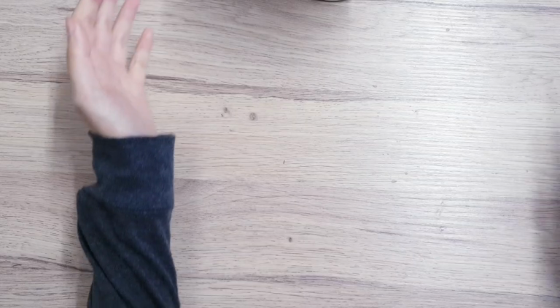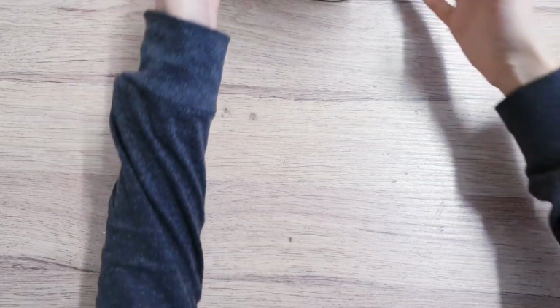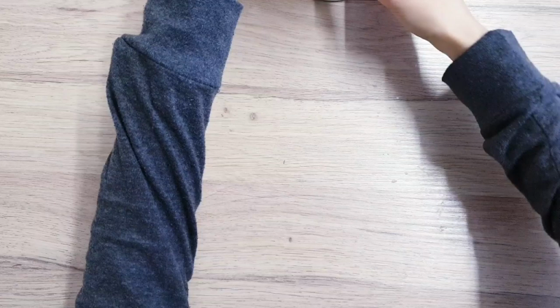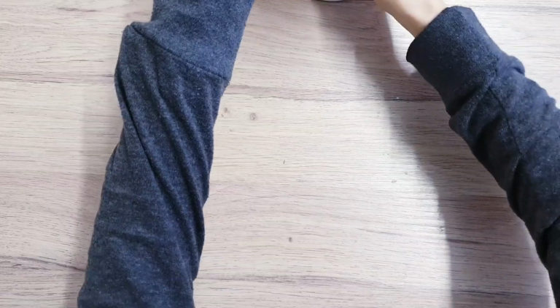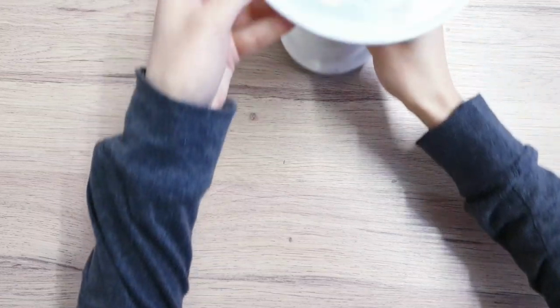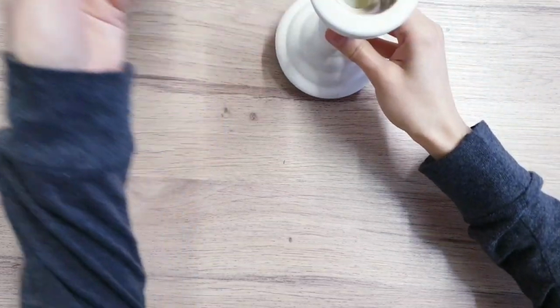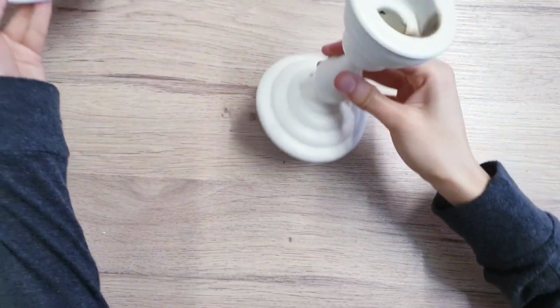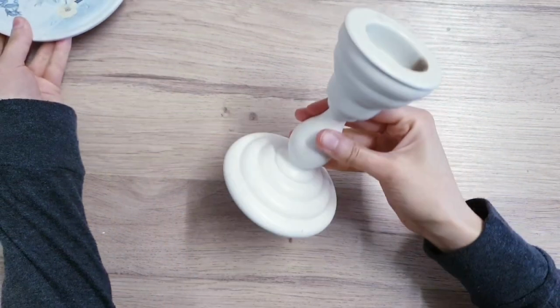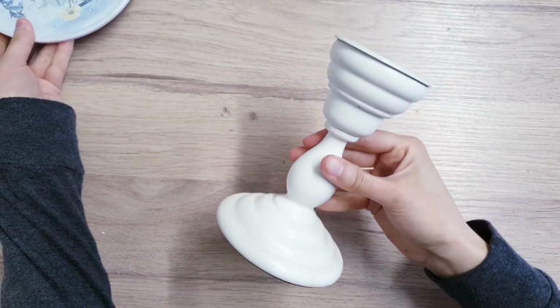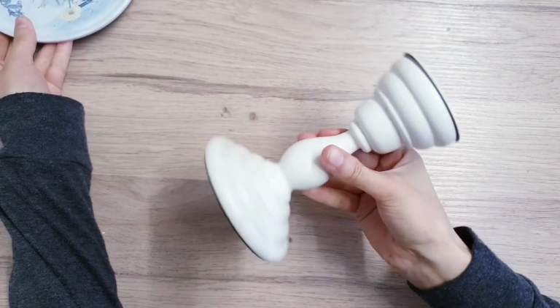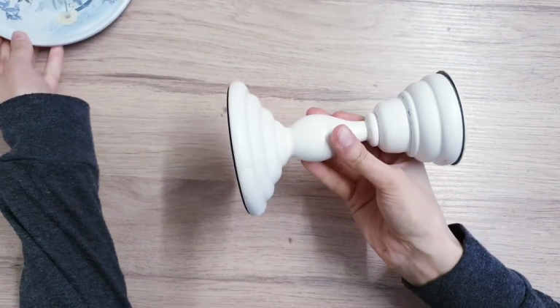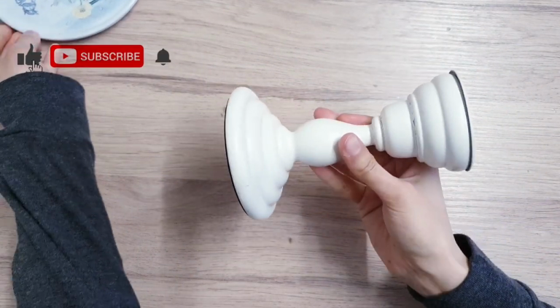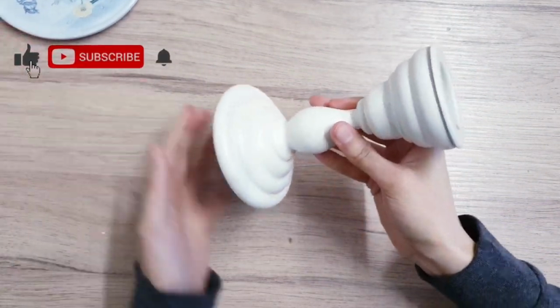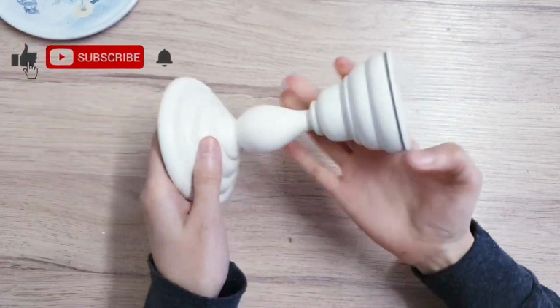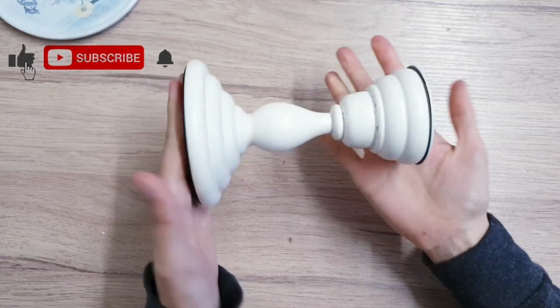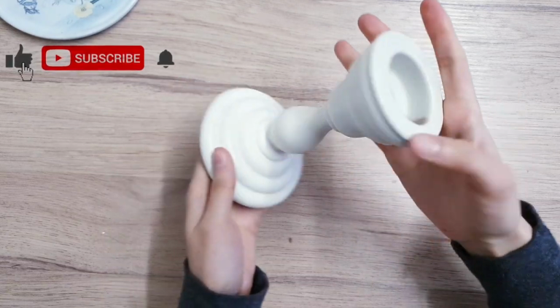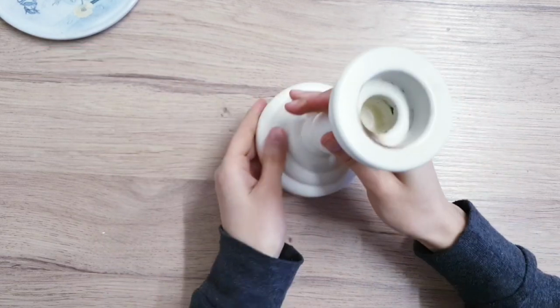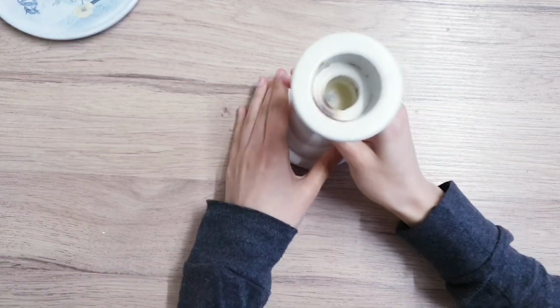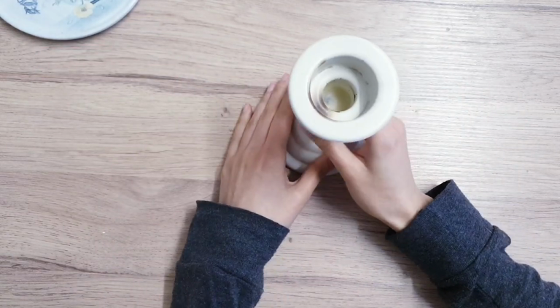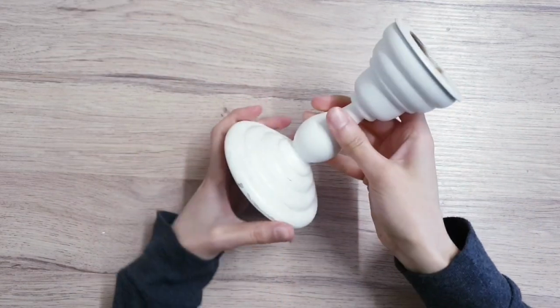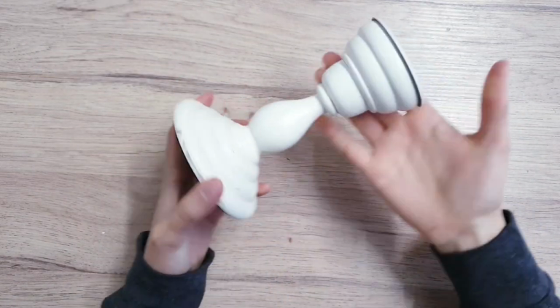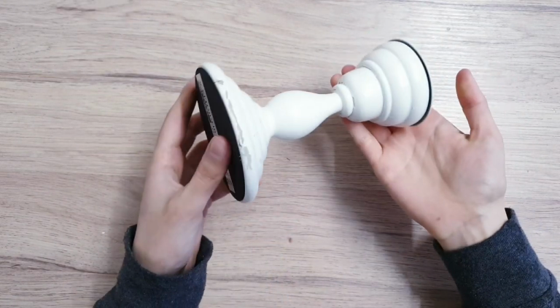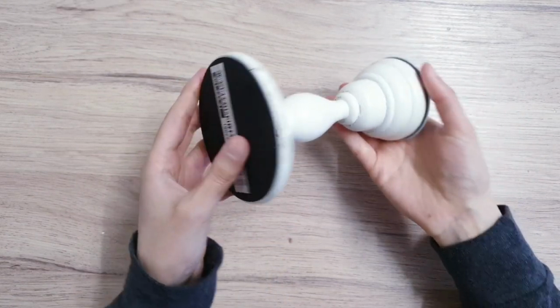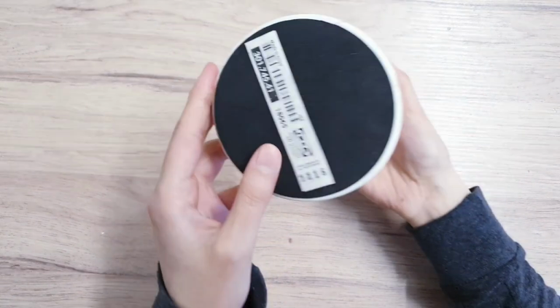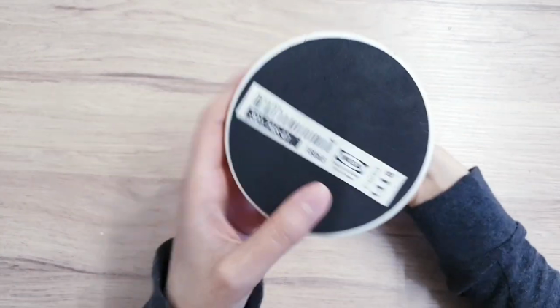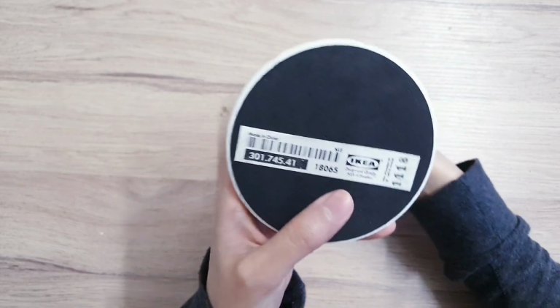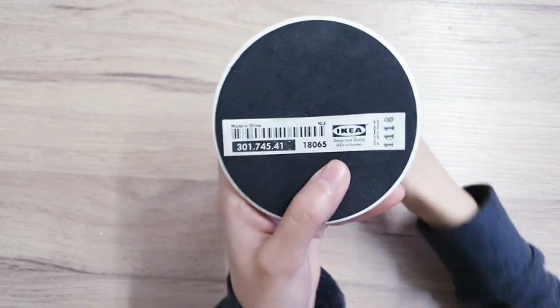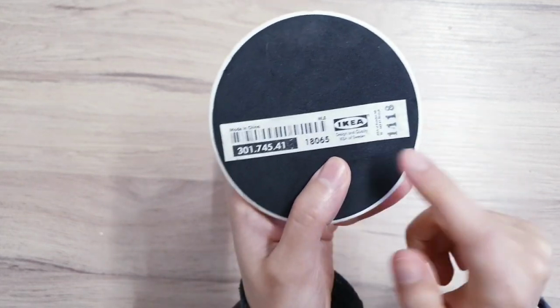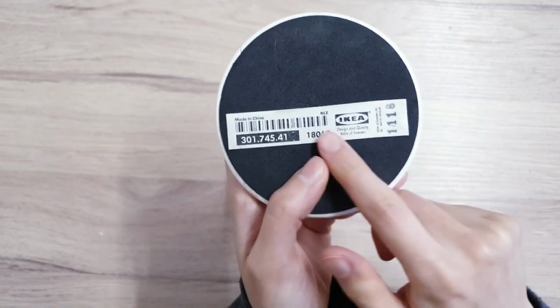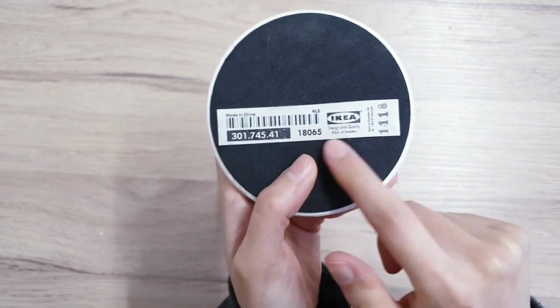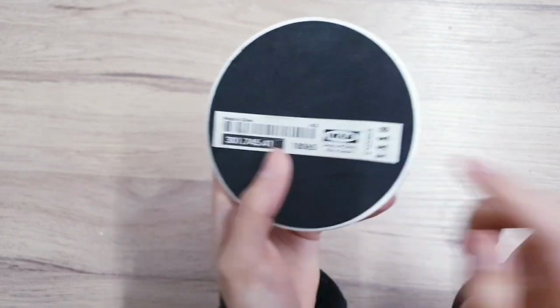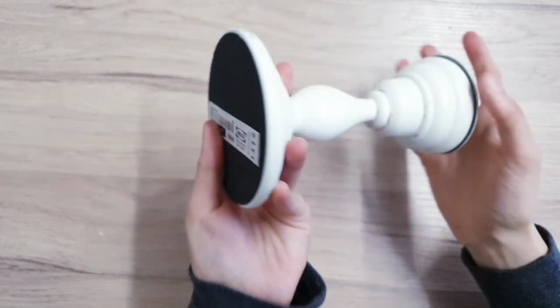Today I'm going to show you how to make a quick and easy cake stand. But before we begin, I'd just like to say this video is in collaboration with a few other YouTubers, so make sure to check the description box because I'll leave the link to the playlist there.